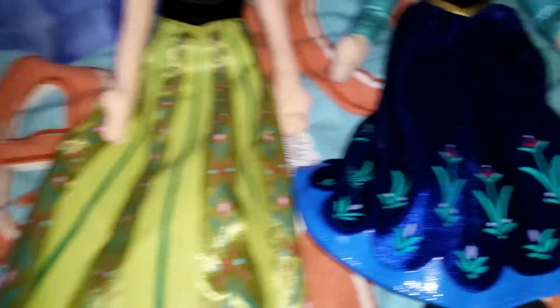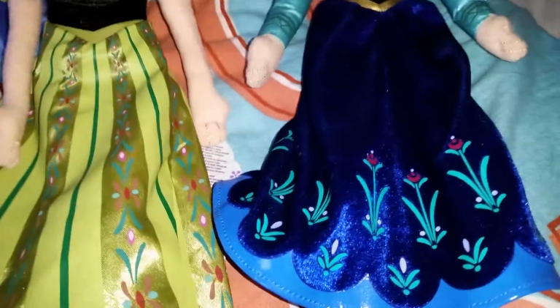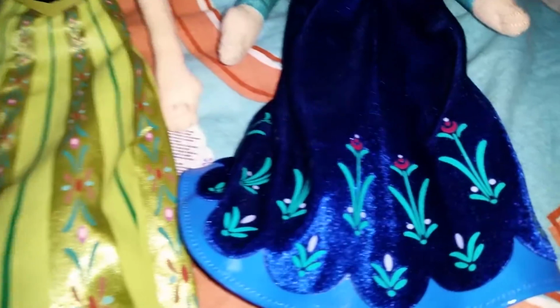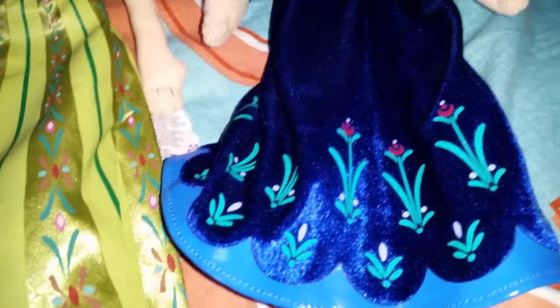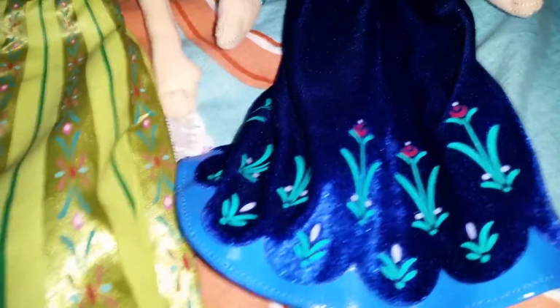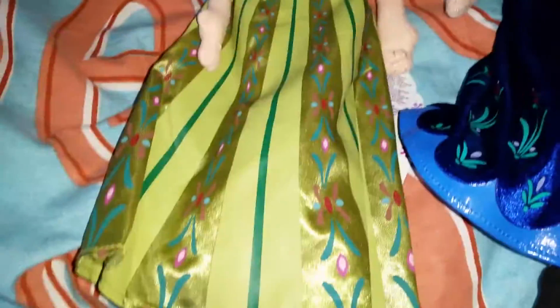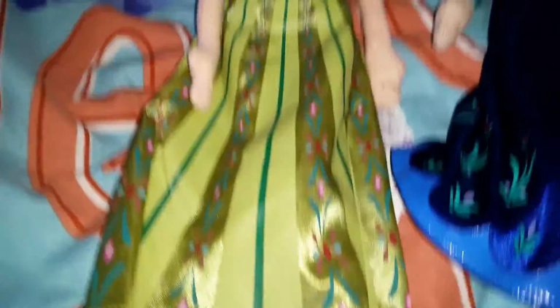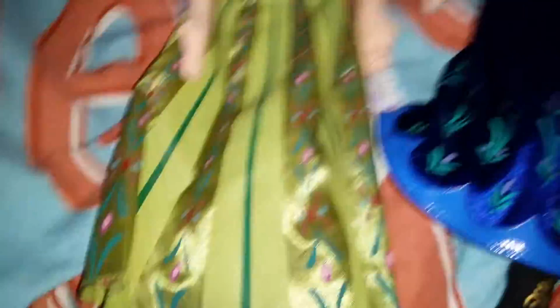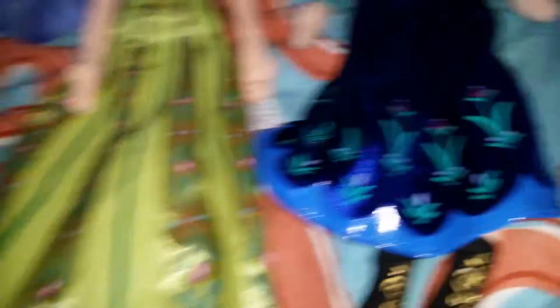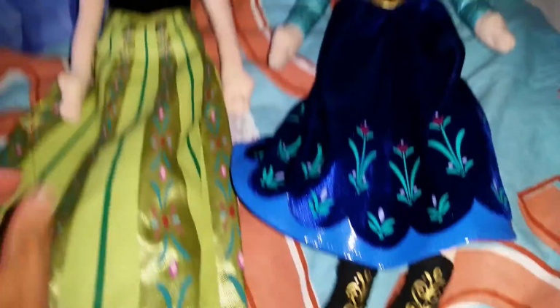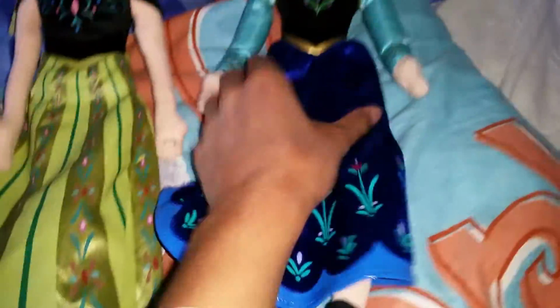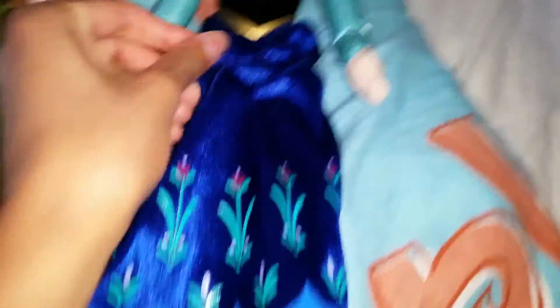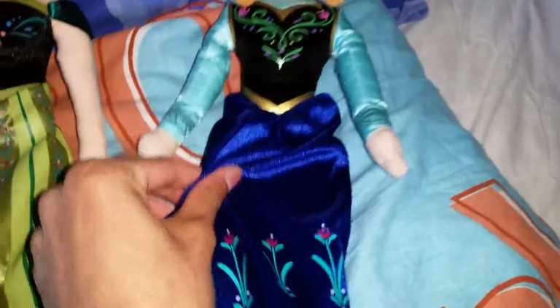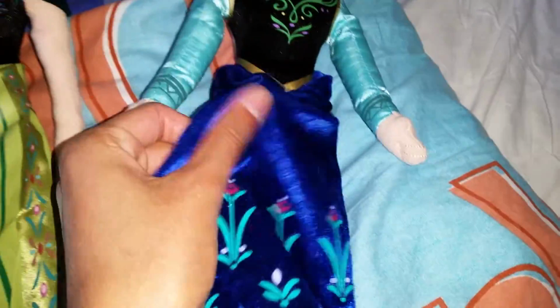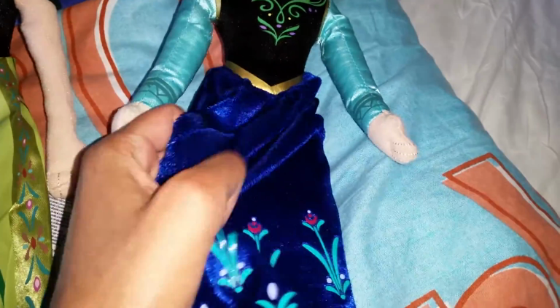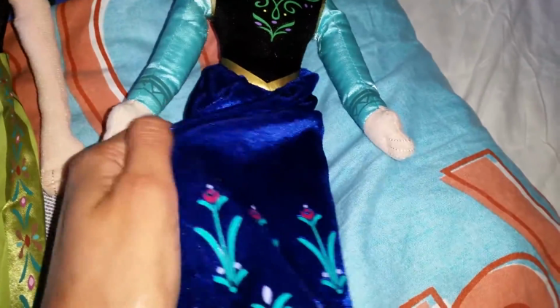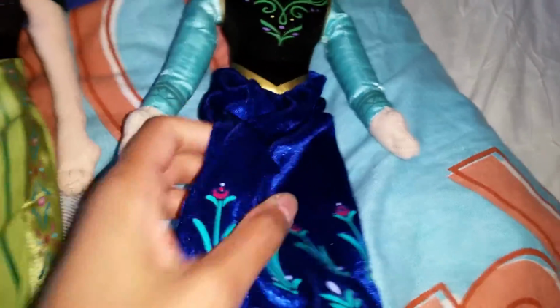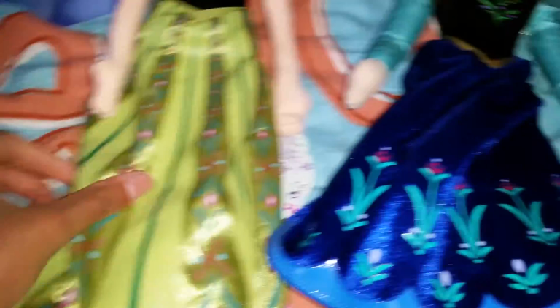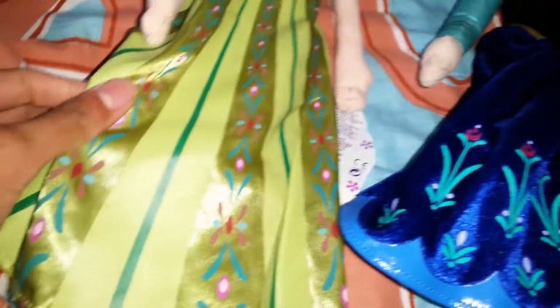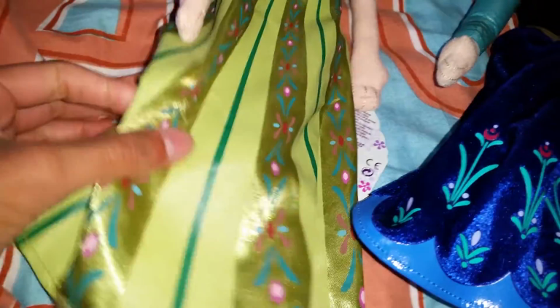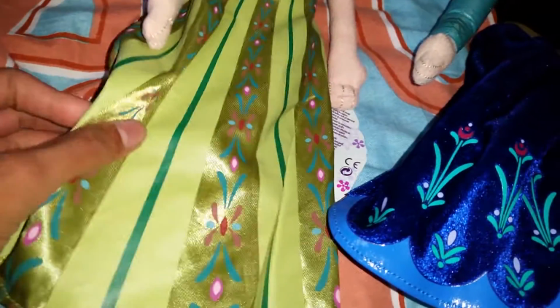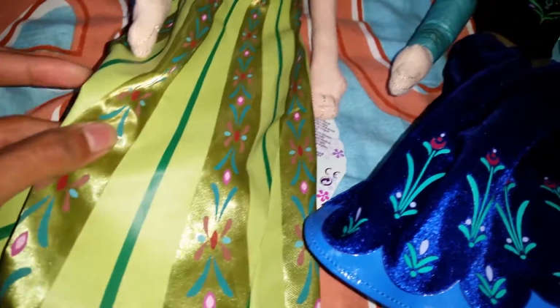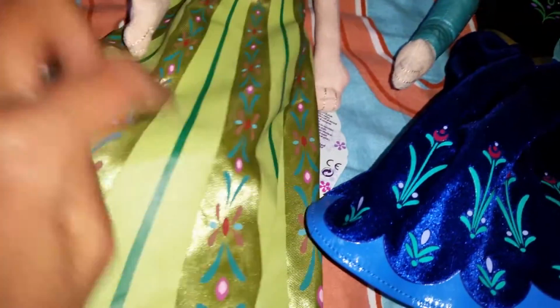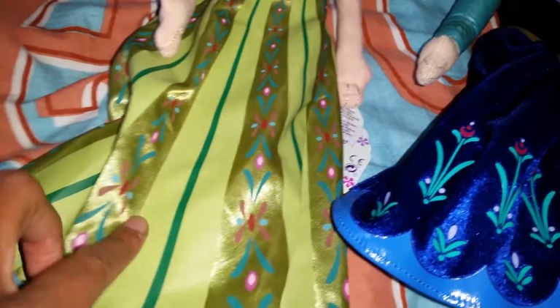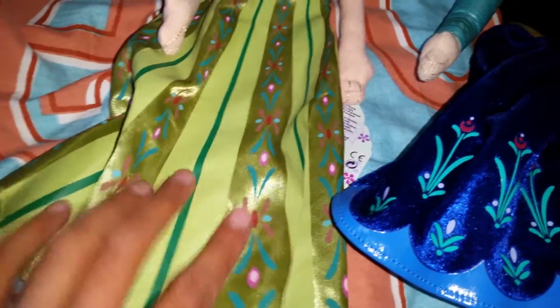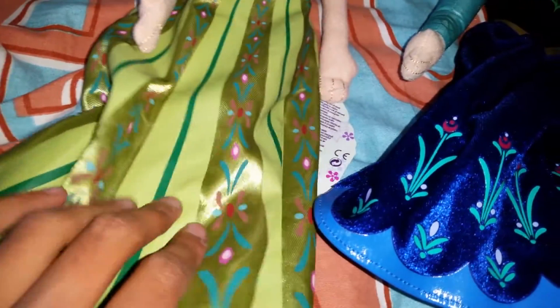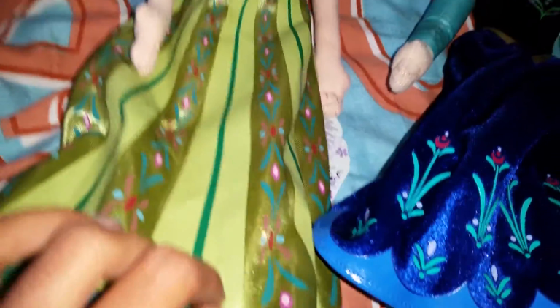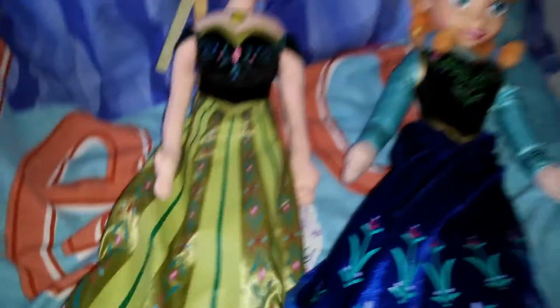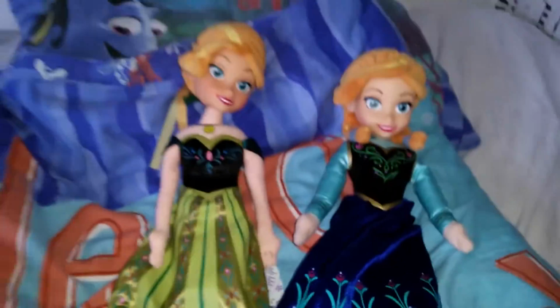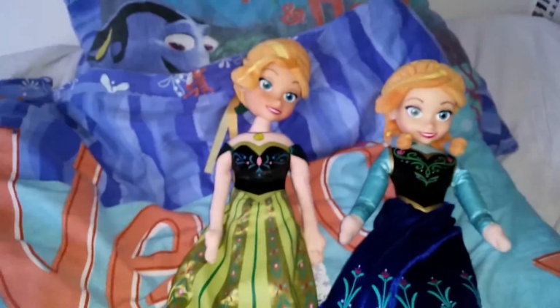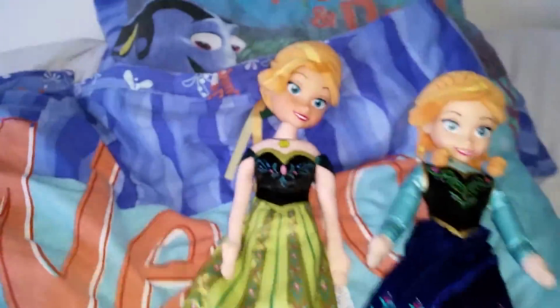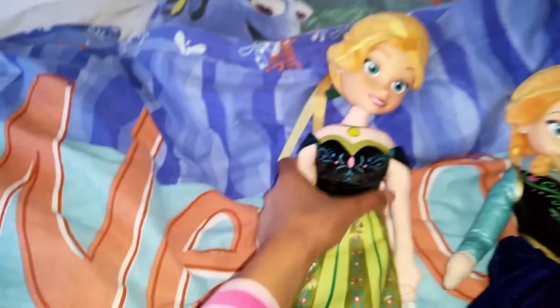Both of the dresses are absolutely similar to the movie — so so beautiful. But this dress is more like a plush dress while this one is a little bit more like a satin dress with all these prints.